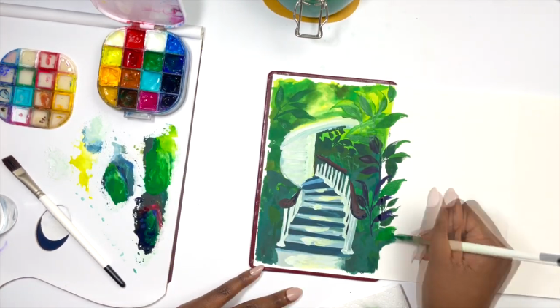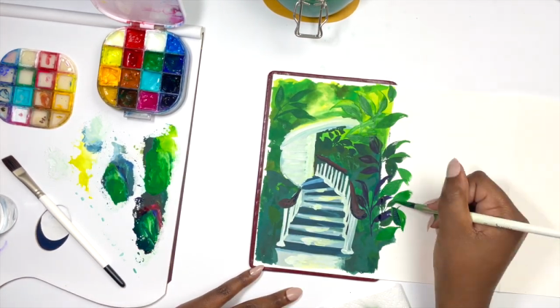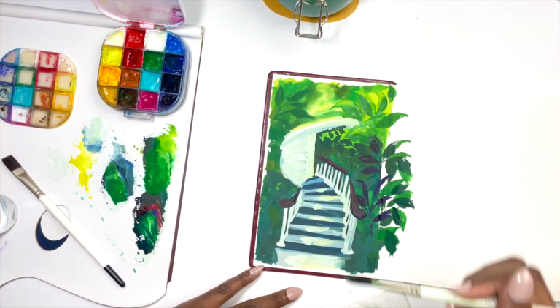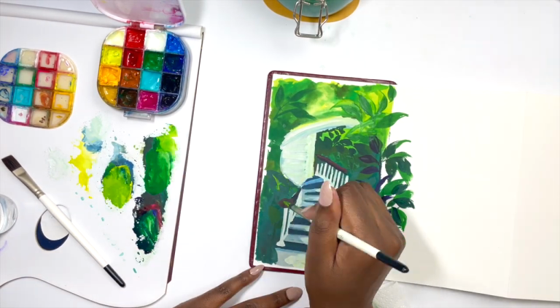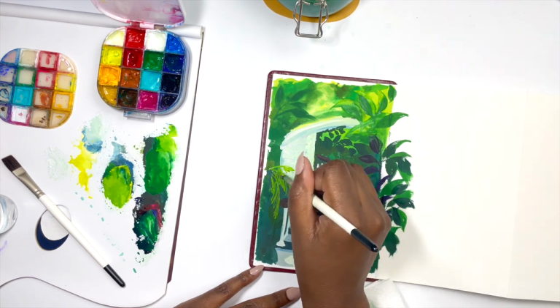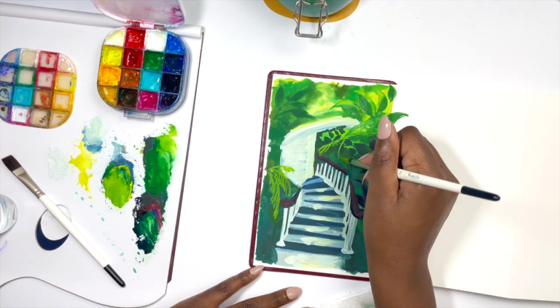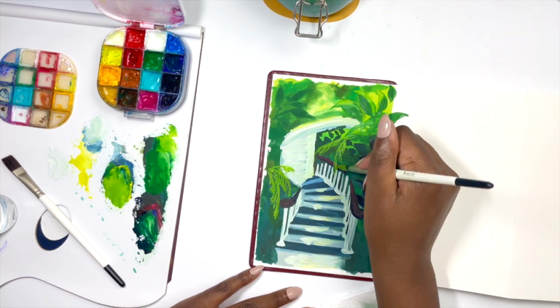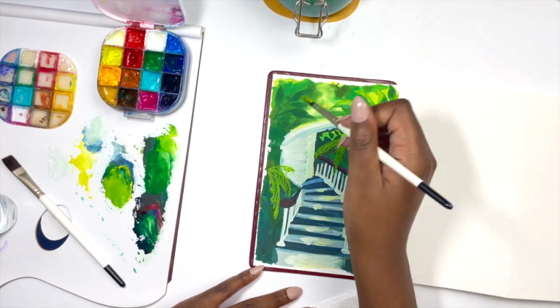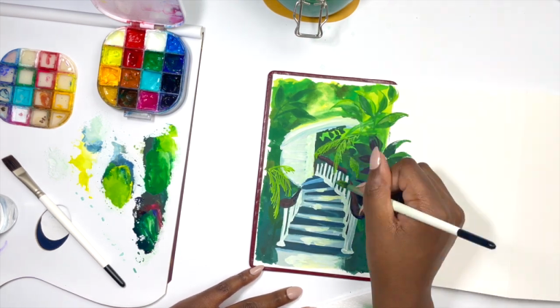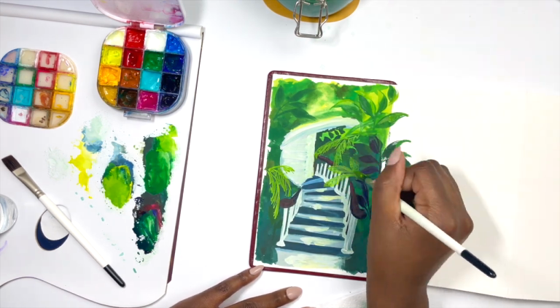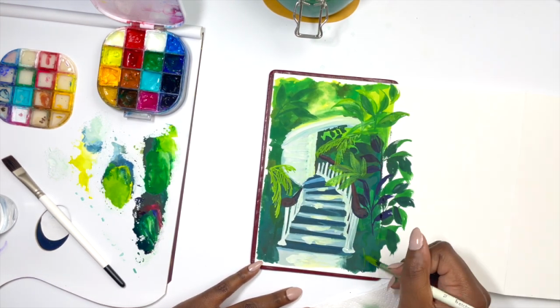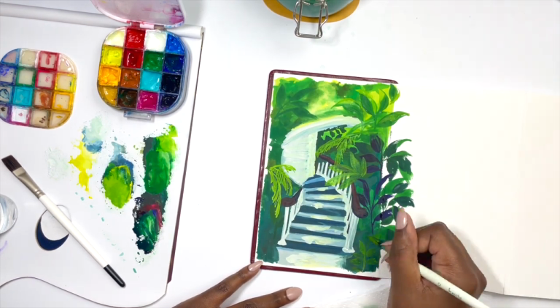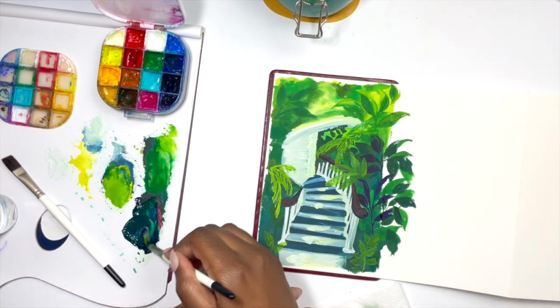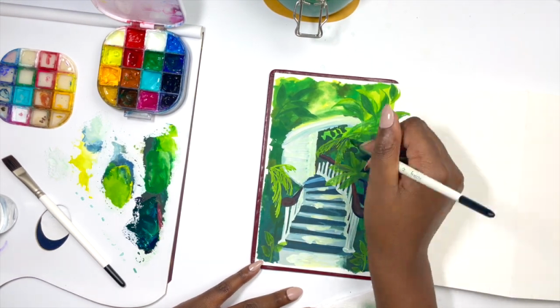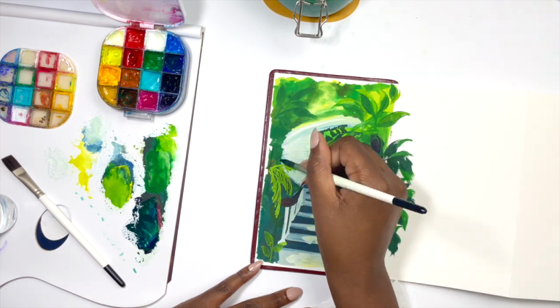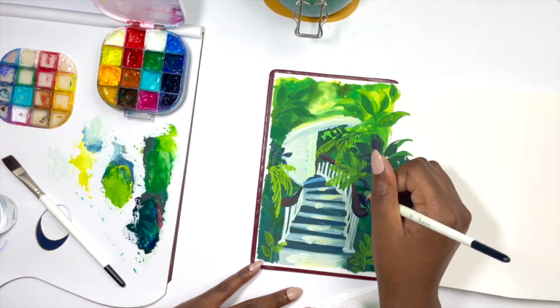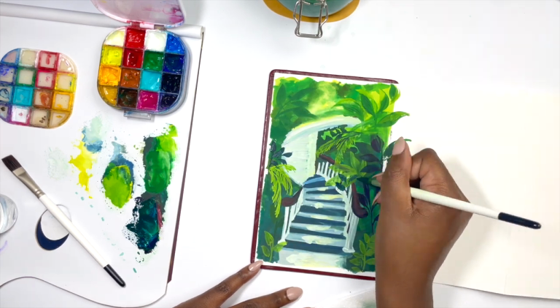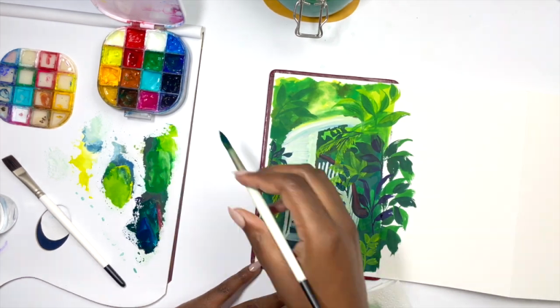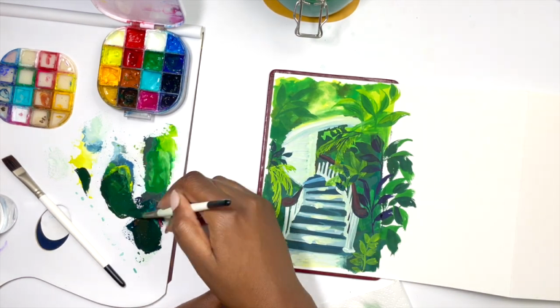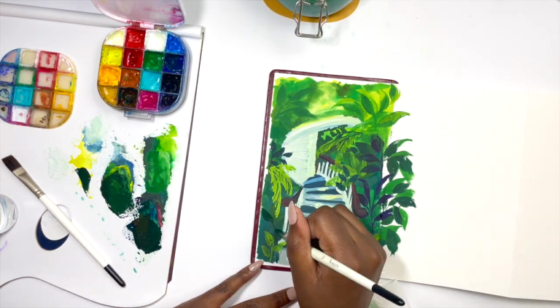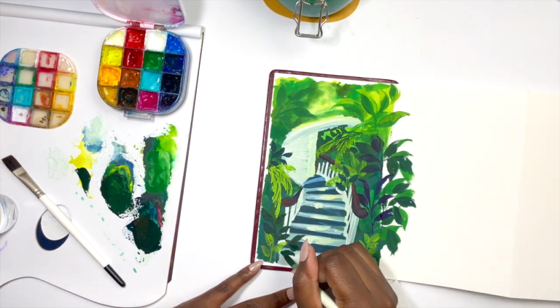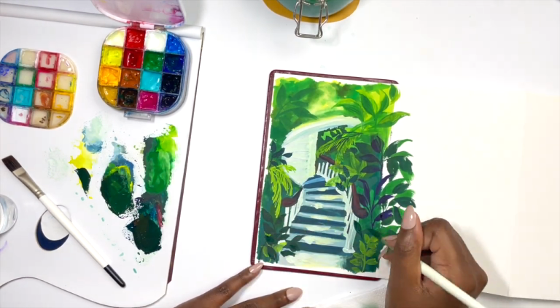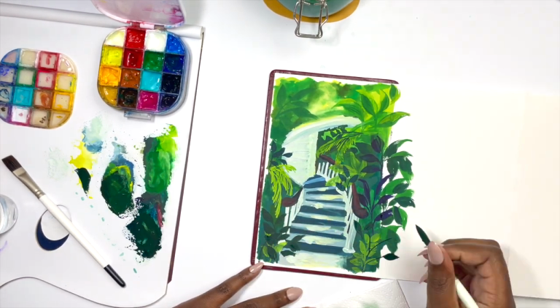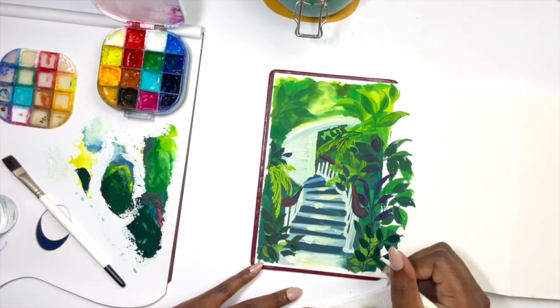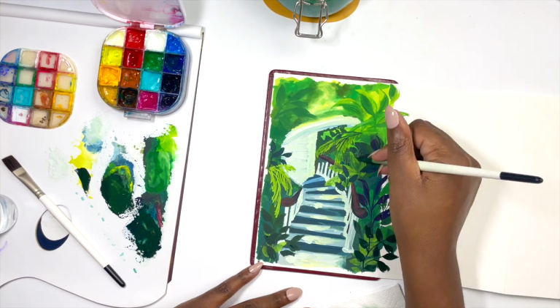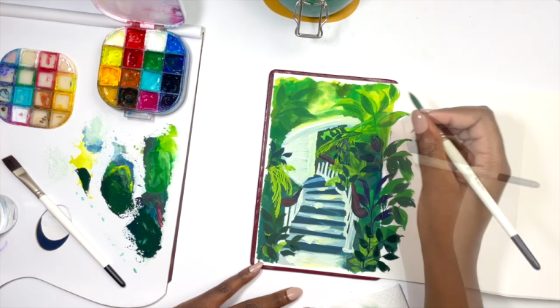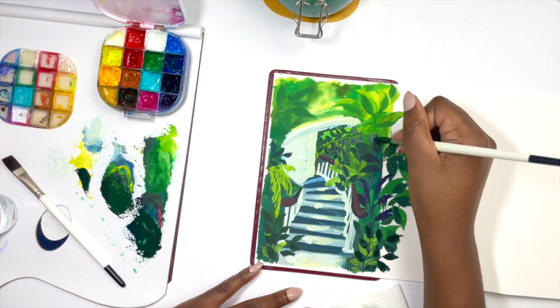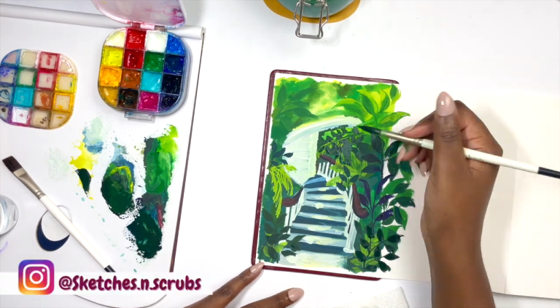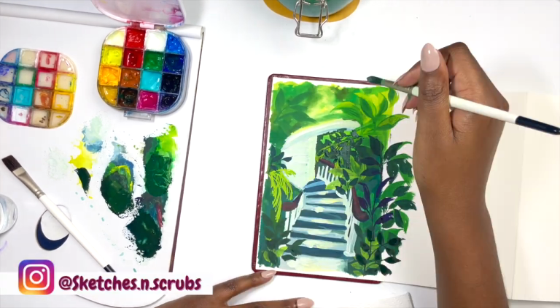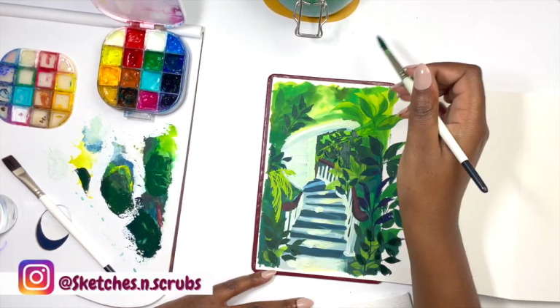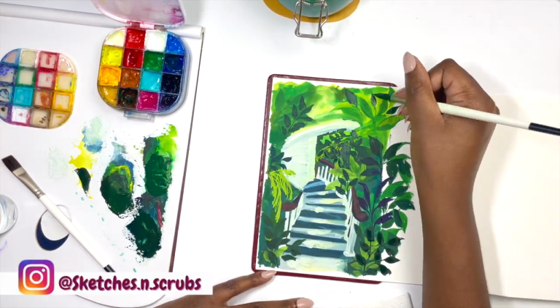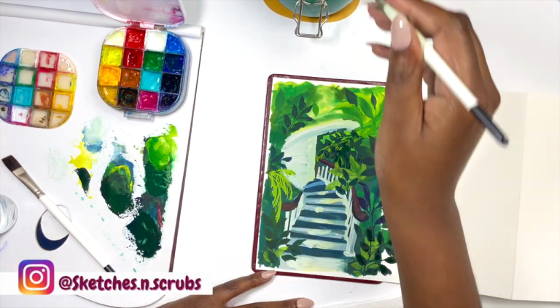I loved this staircase — I just thought it looked so nice and it was such a wonderful way to start the accordion sketchbook. To be perfectly honest, I didn't plan out my piece as much as perhaps it would have made sense to do.